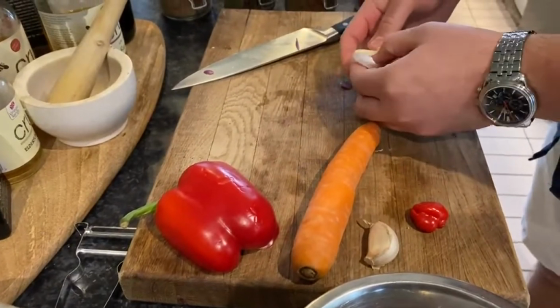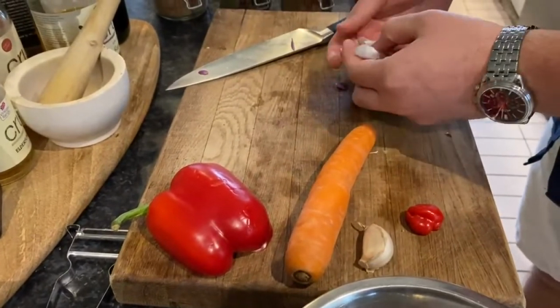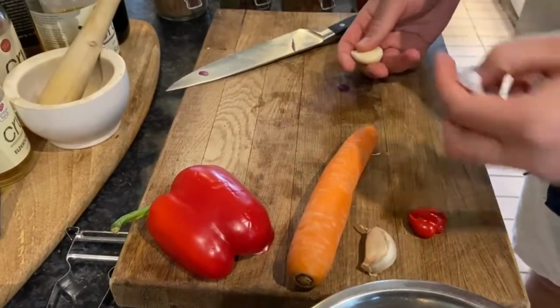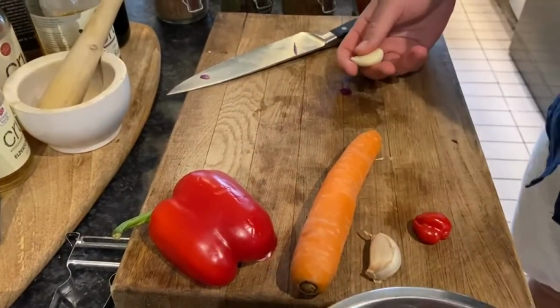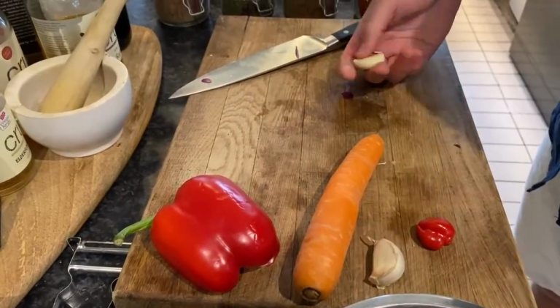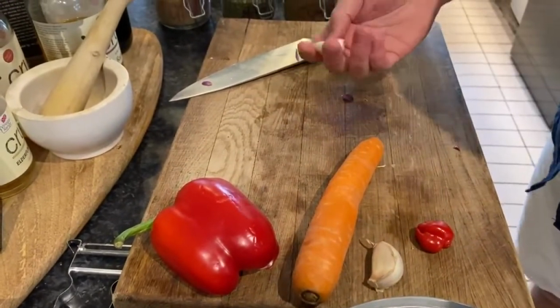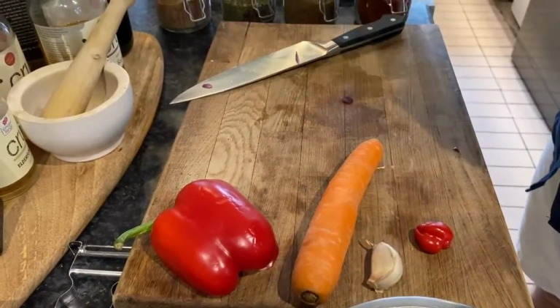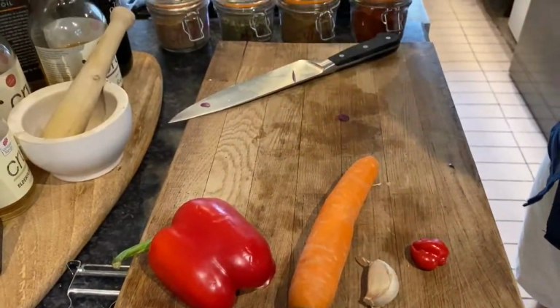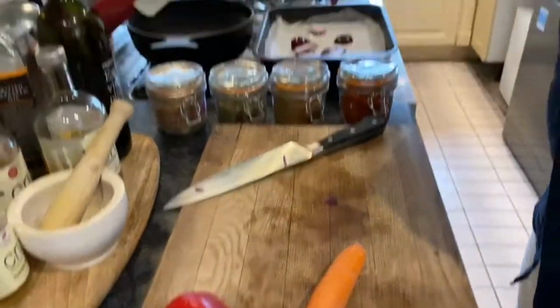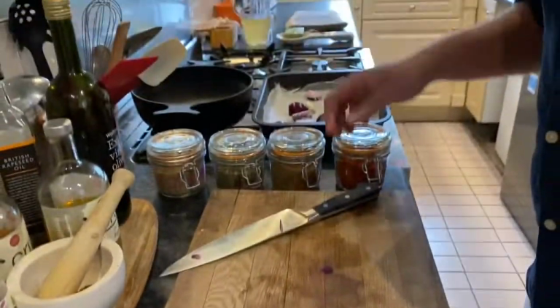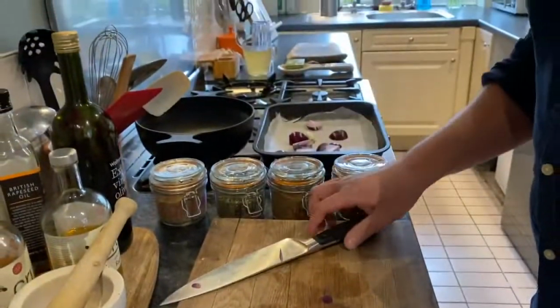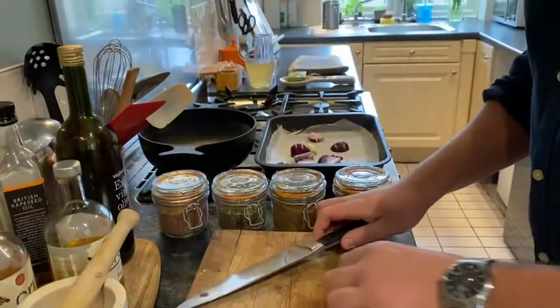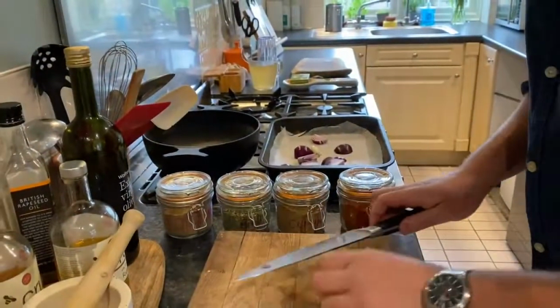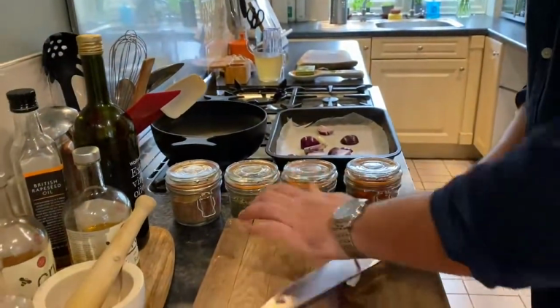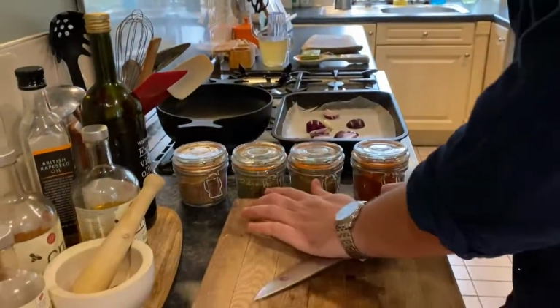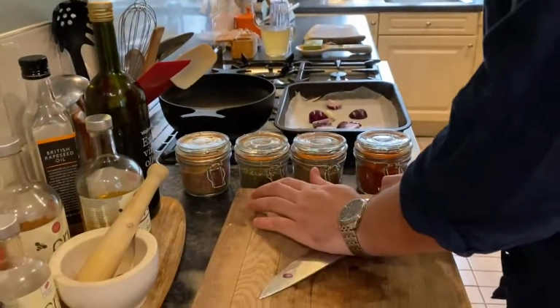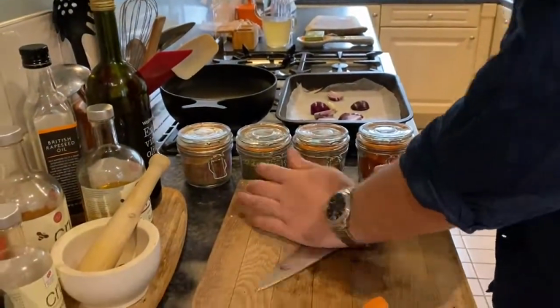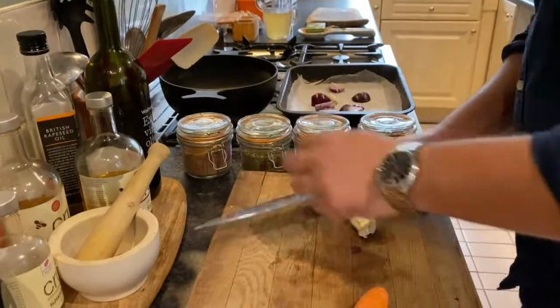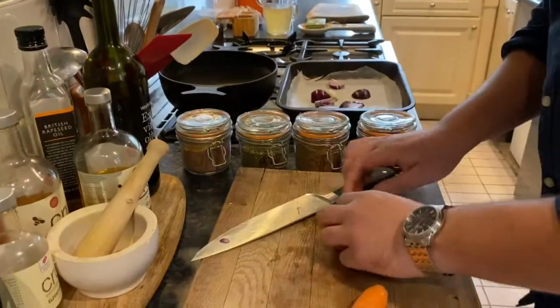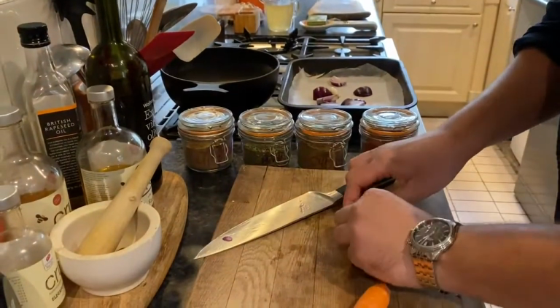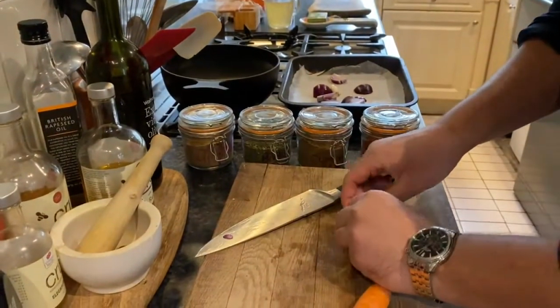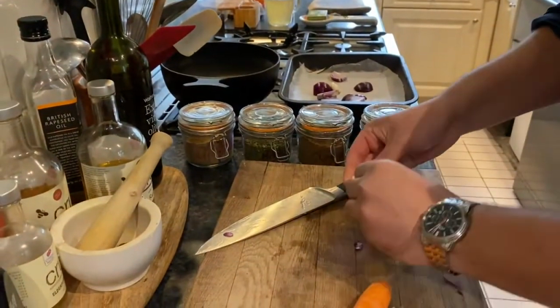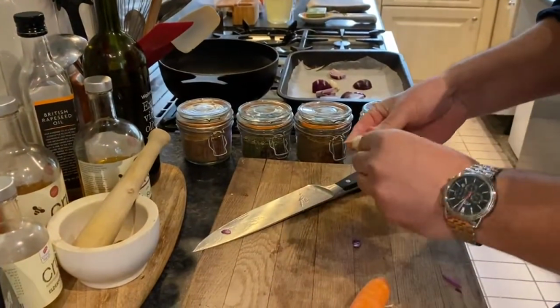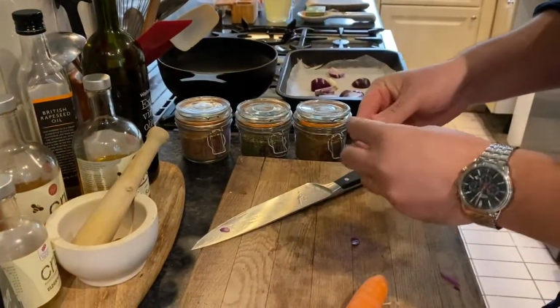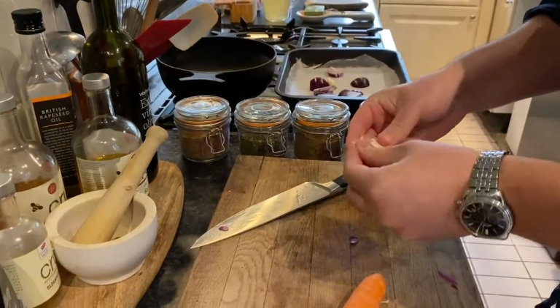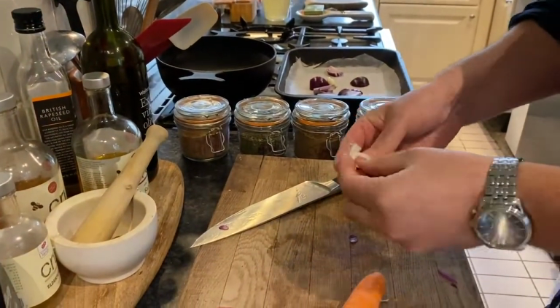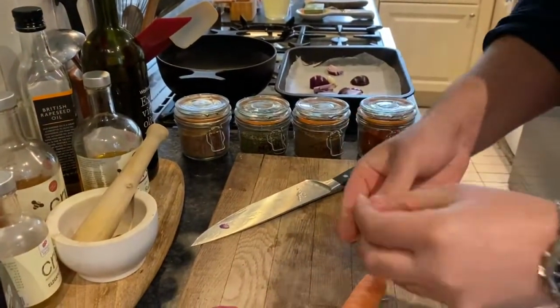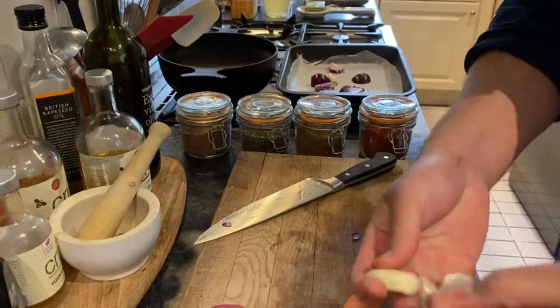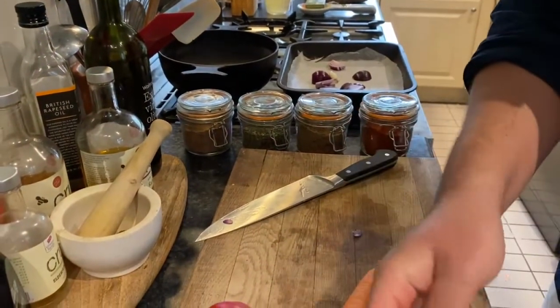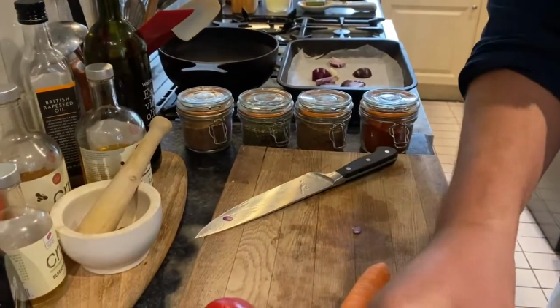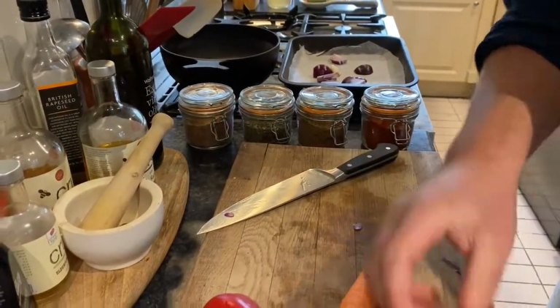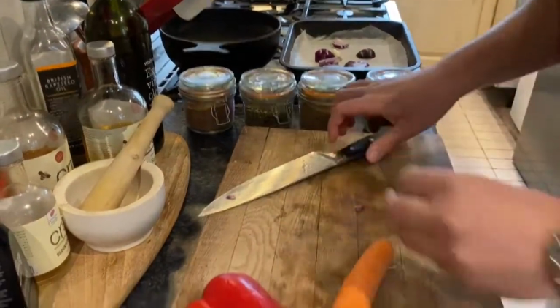It doesn't have to be pretty — you can just get it all on there. For the garlic, you don't need to slice it, just peel it, bash it and chuck it in. Just get rid of the skin, just like that.